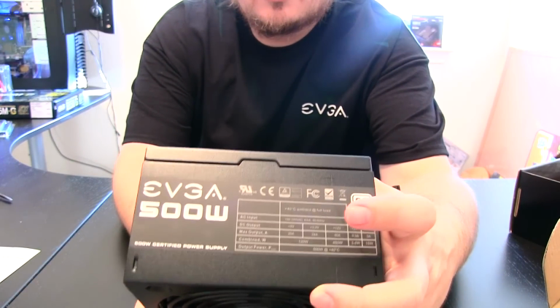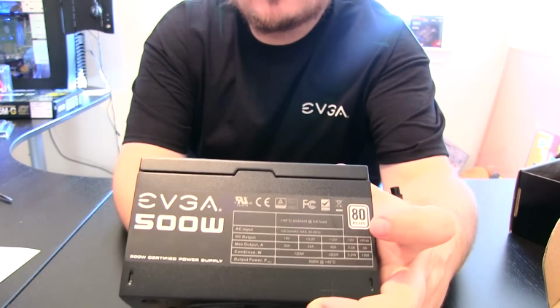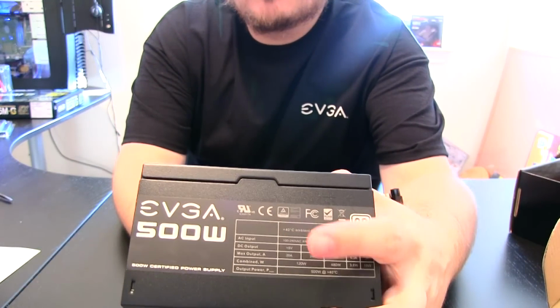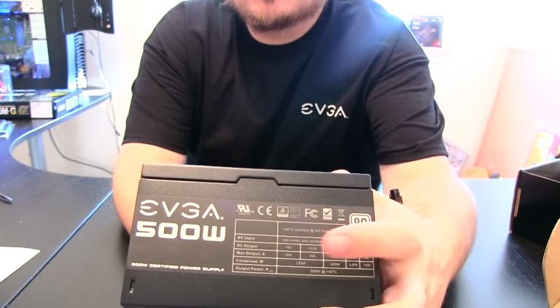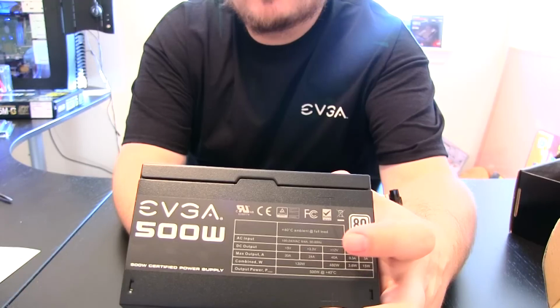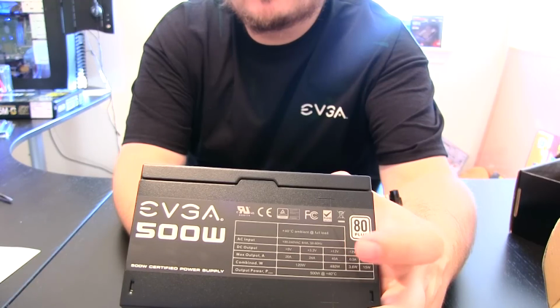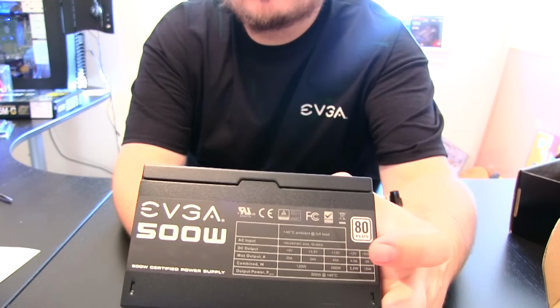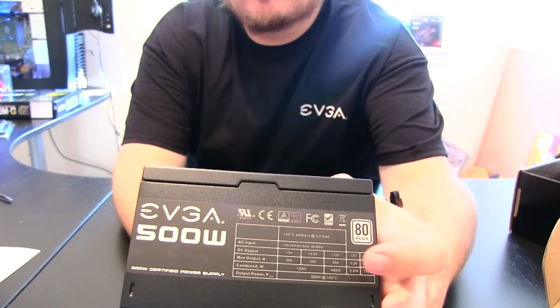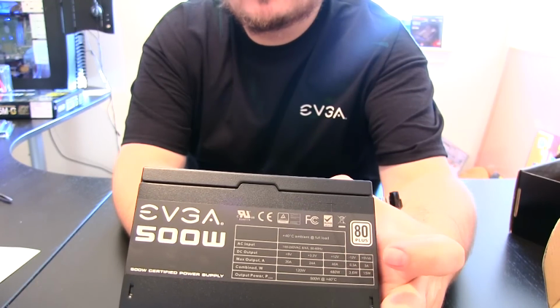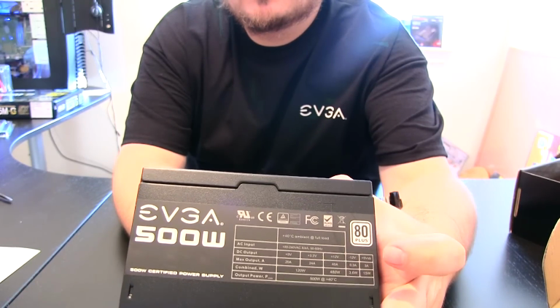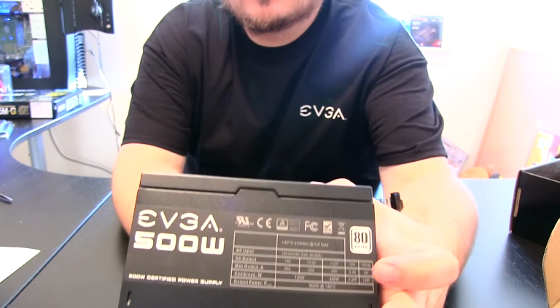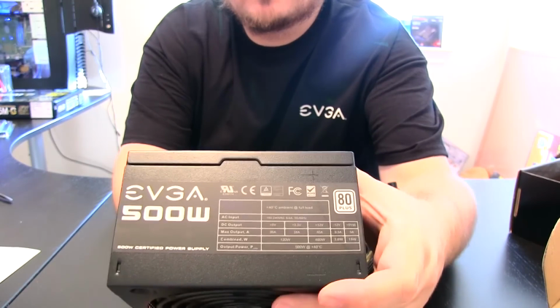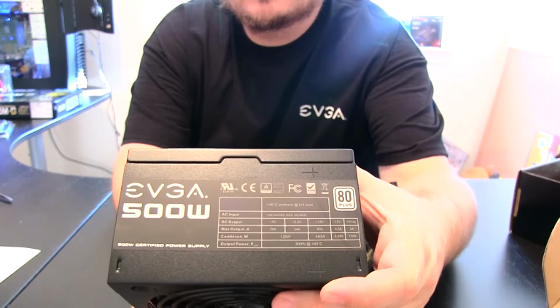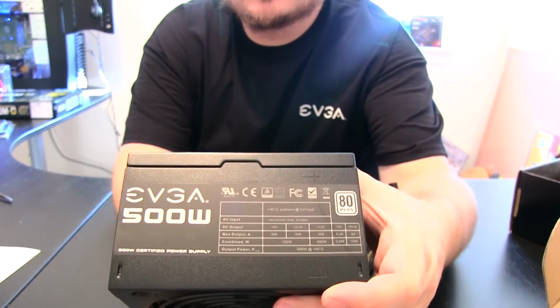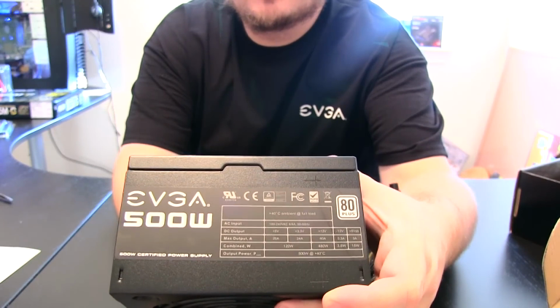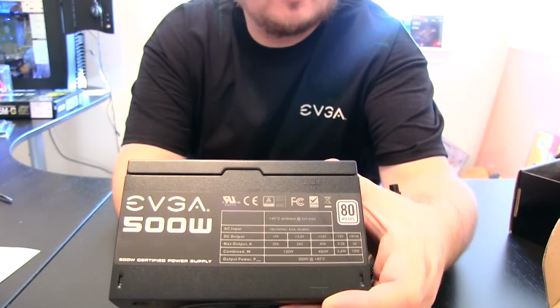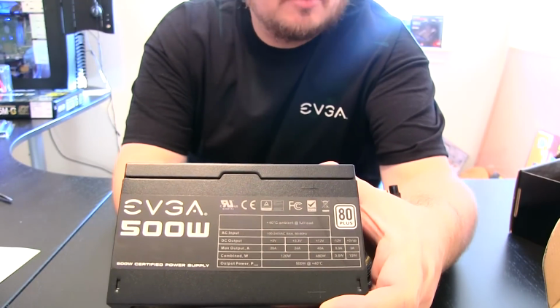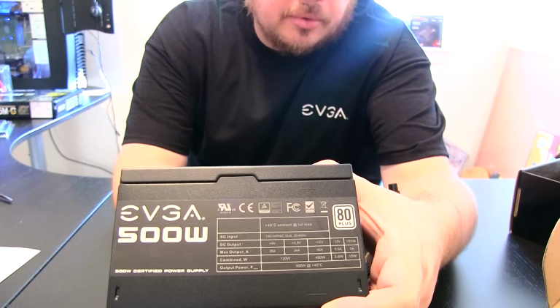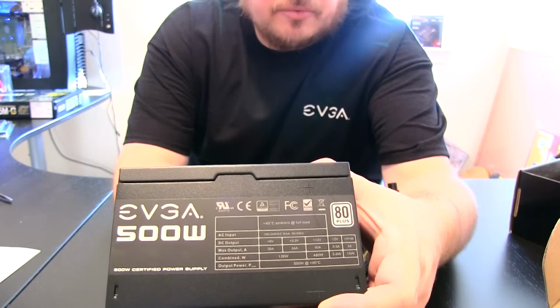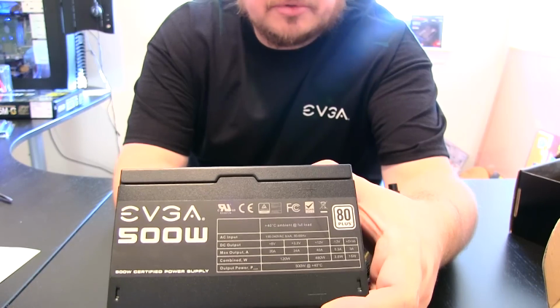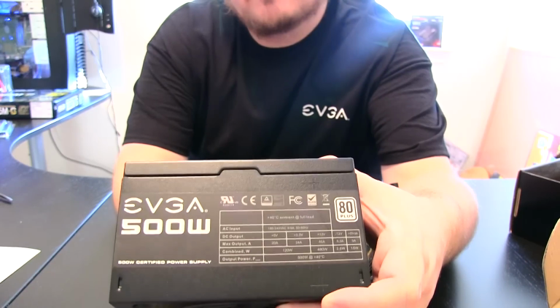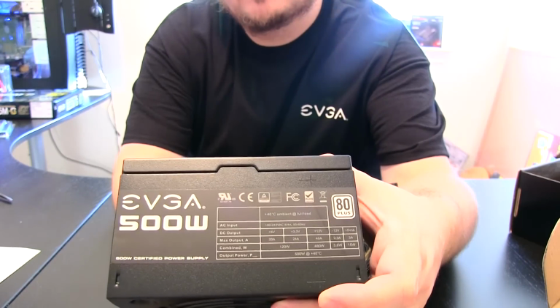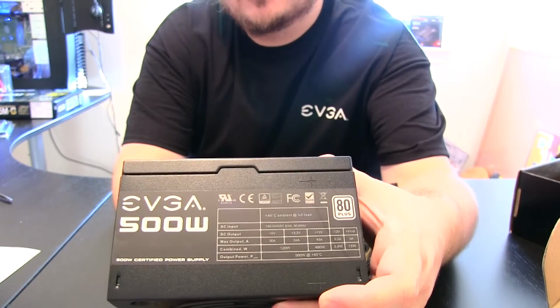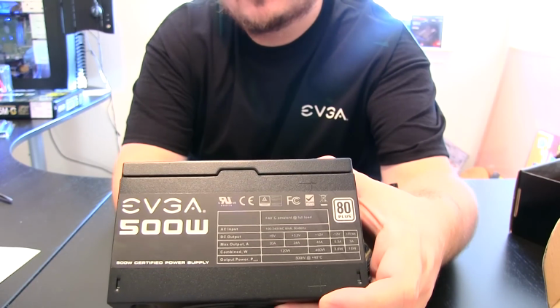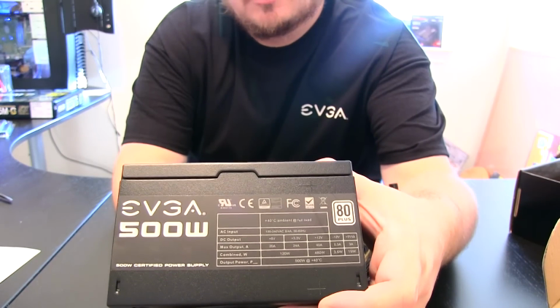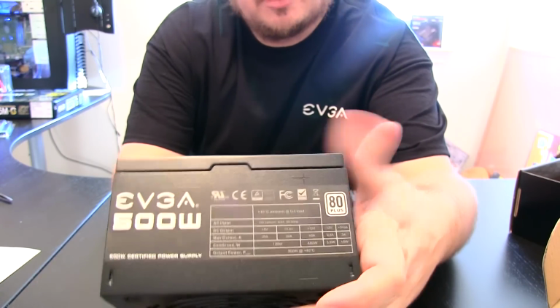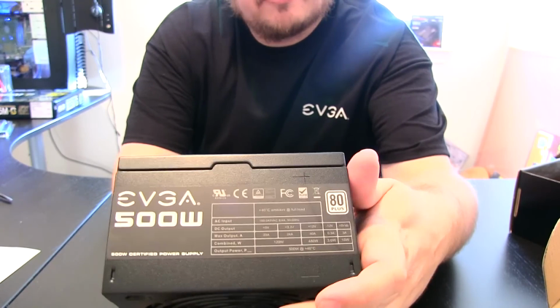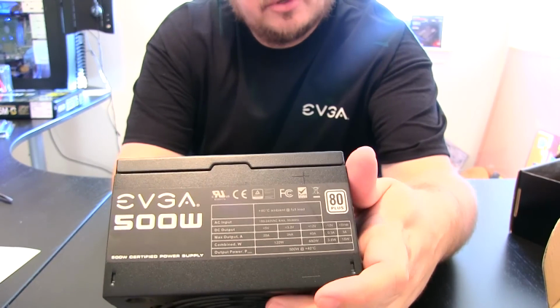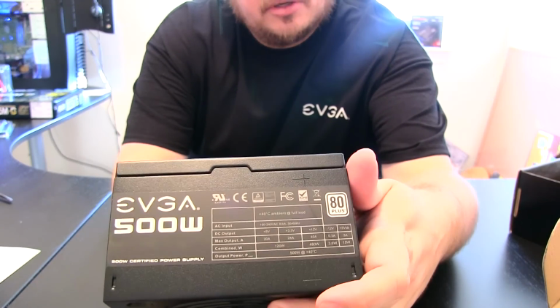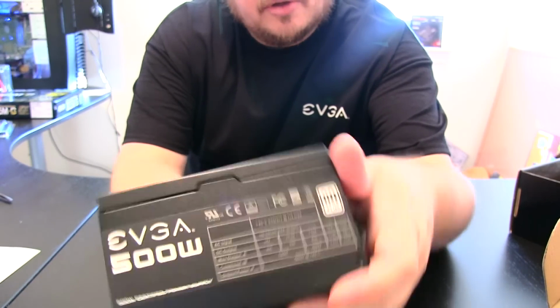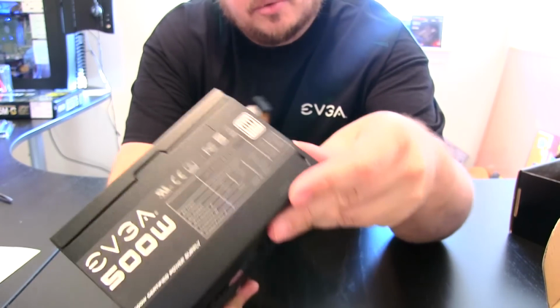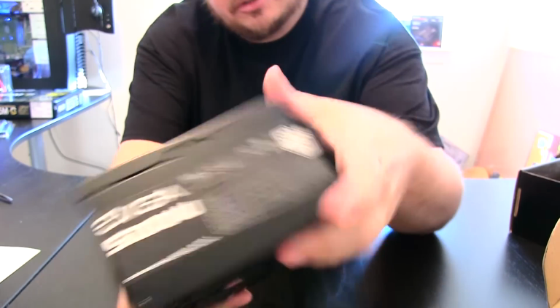You've got your 12 volt, plus 5 volt, 3 volt, everything else. Most importantly, 40 amps on the 12 volt rail — plenty of power for a good 500 watt build.